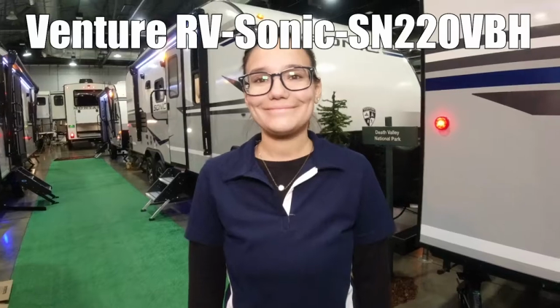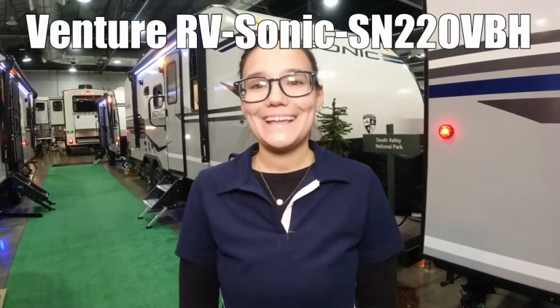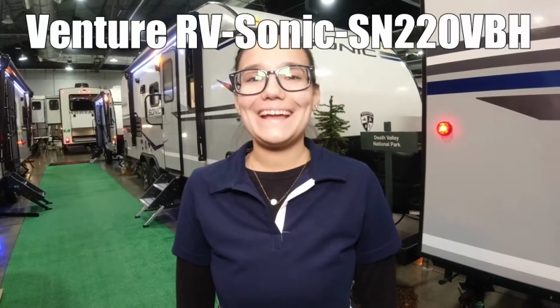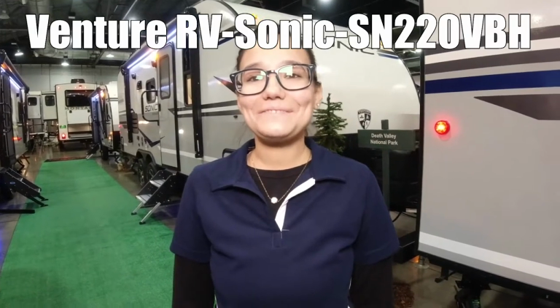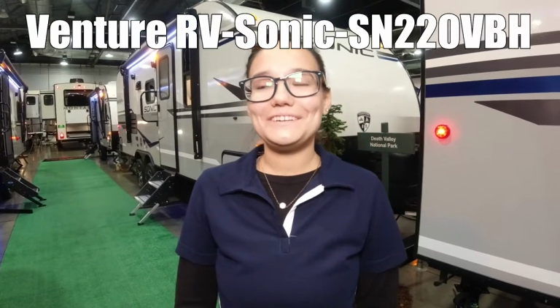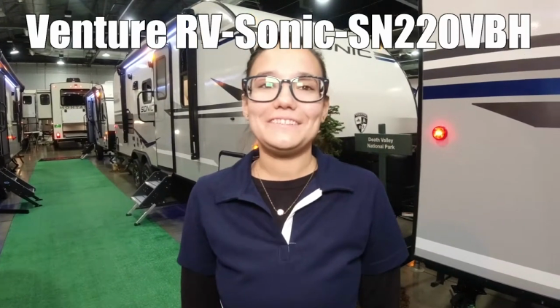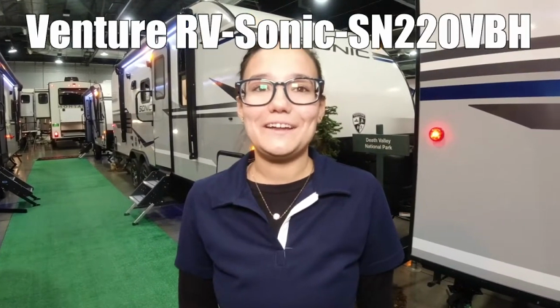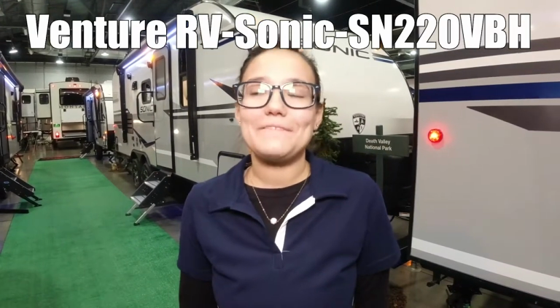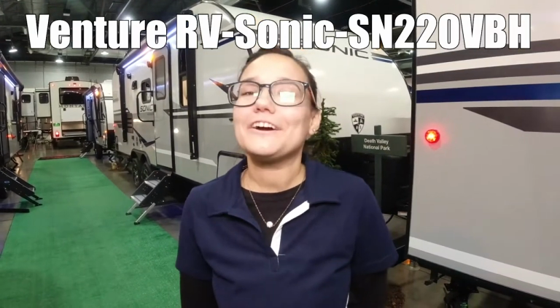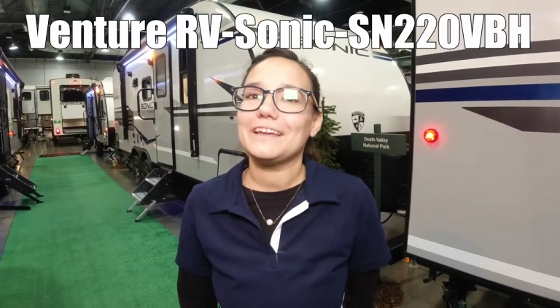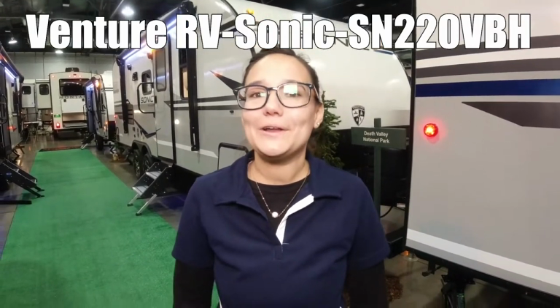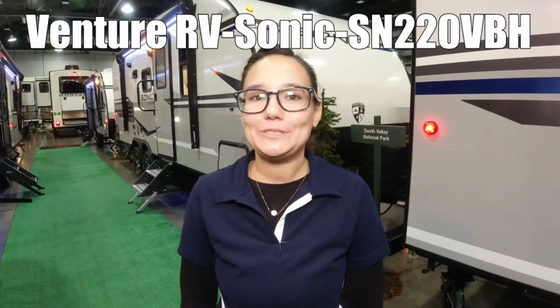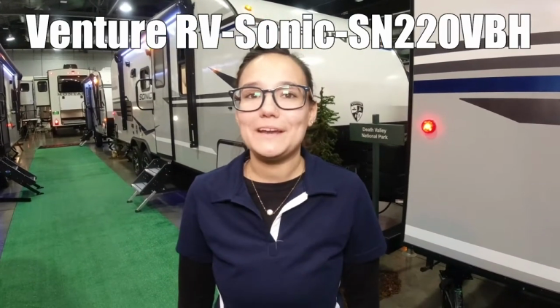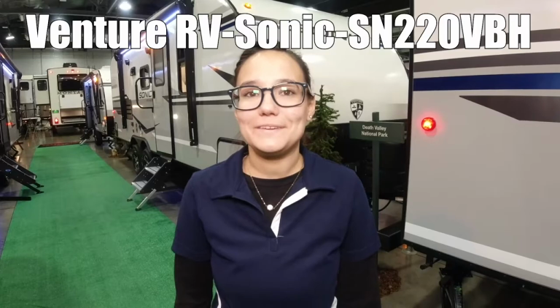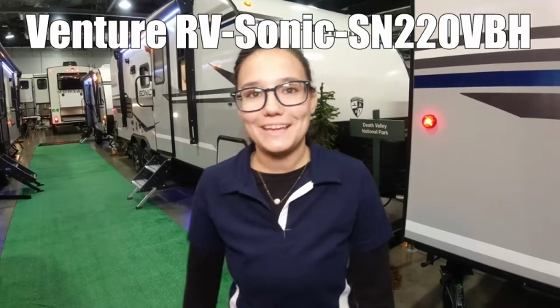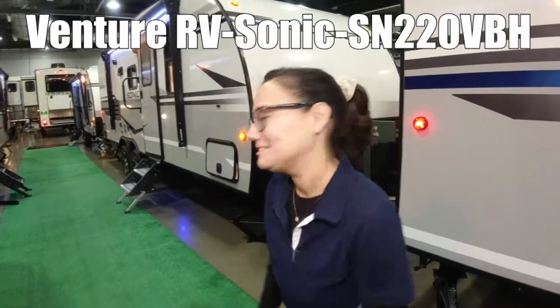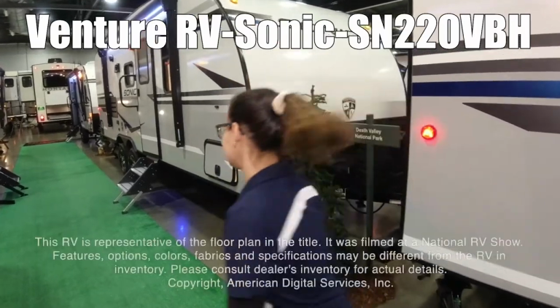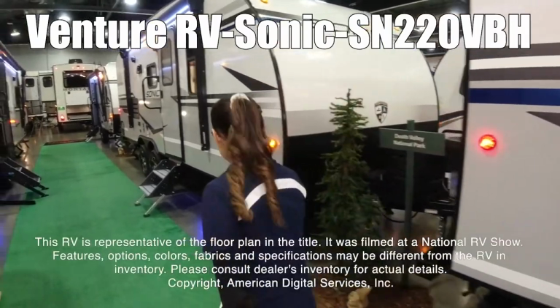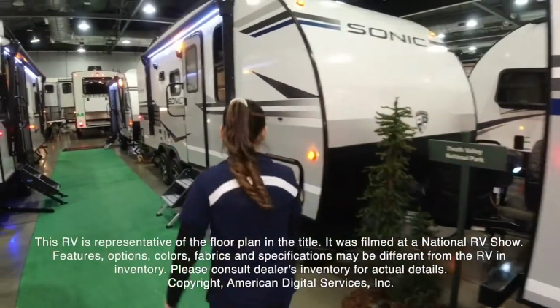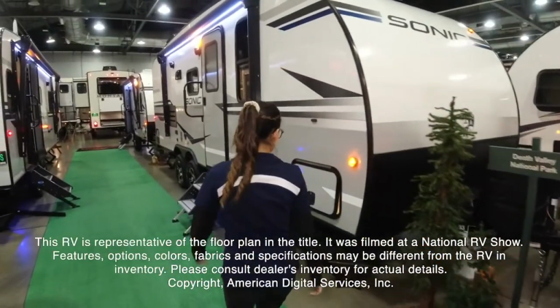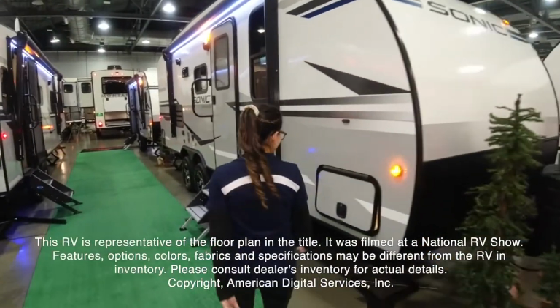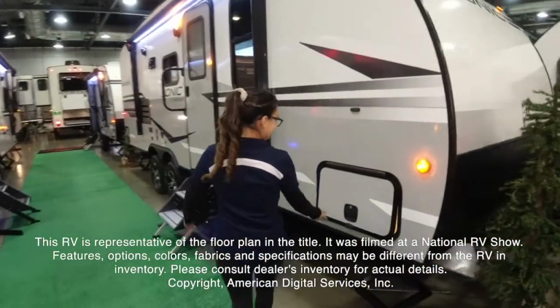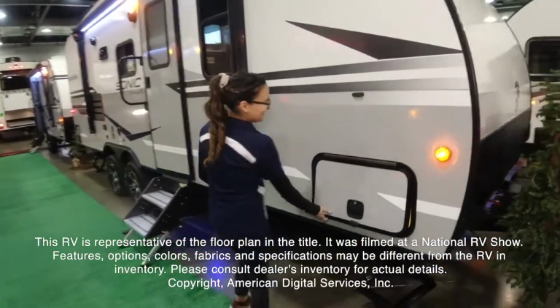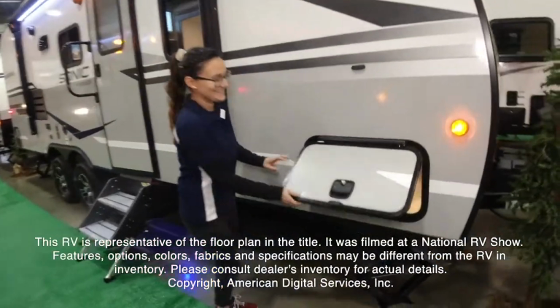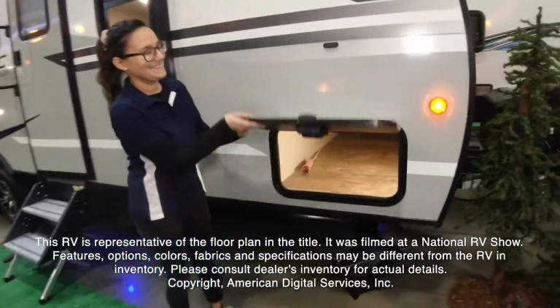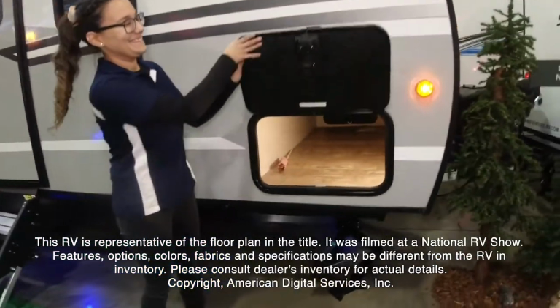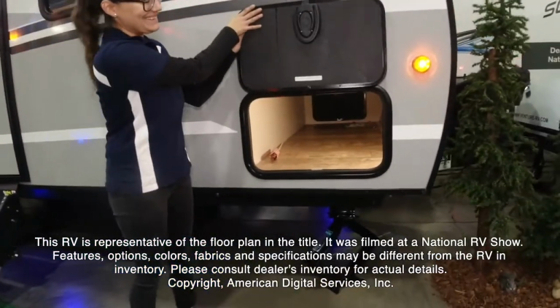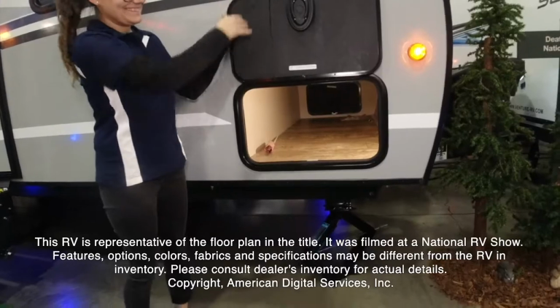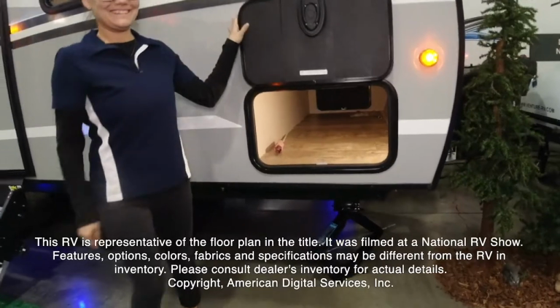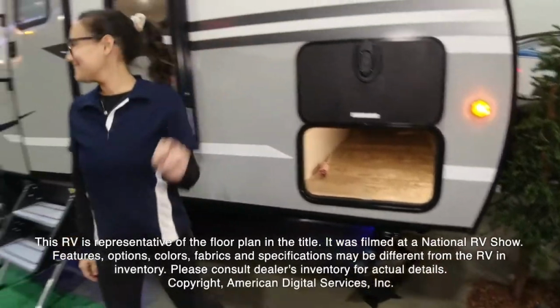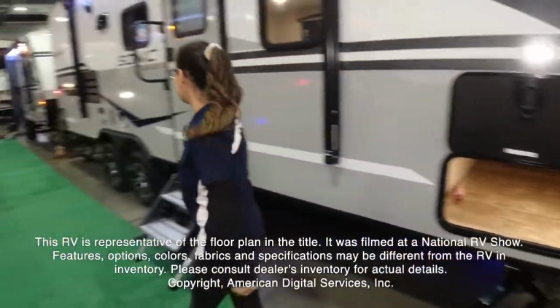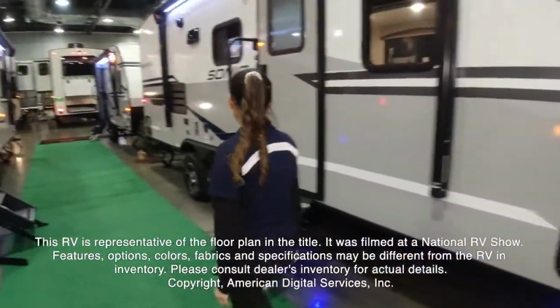Hey guys, we're going to go check out the Sonic by Venture RV, model number 220 VBH. This RV is representative of the floor plan made by this manufacturer. It was shot at a national RV show.